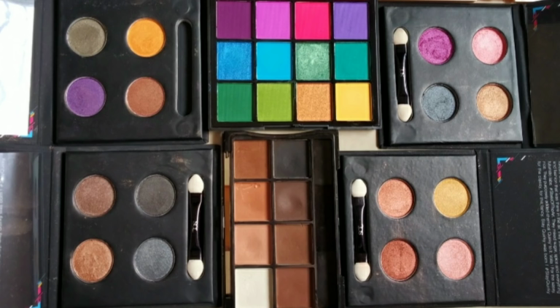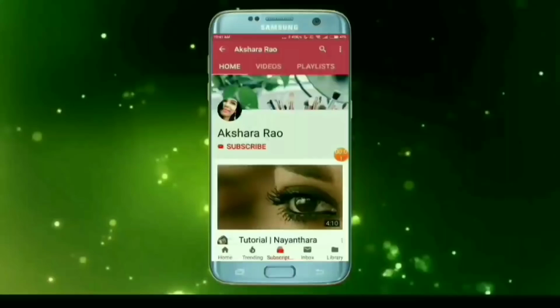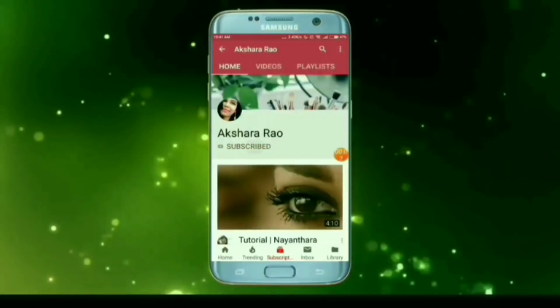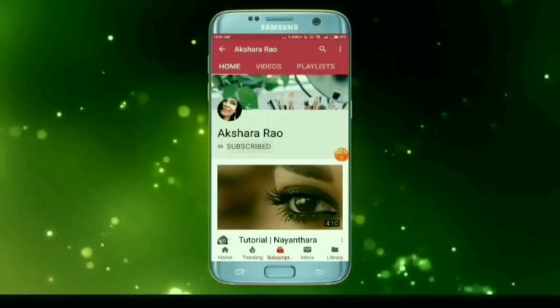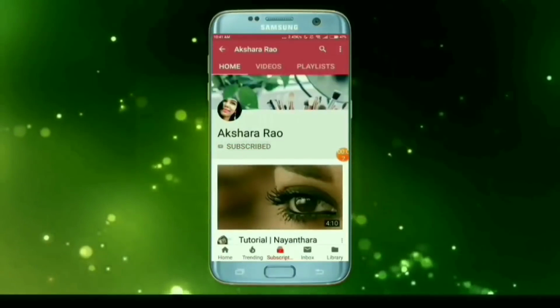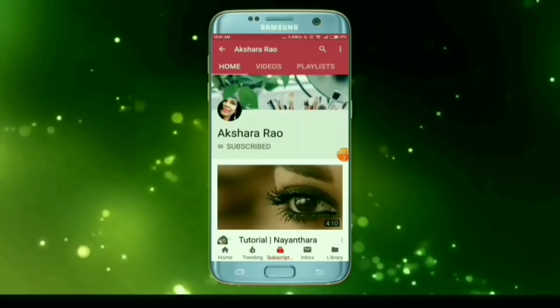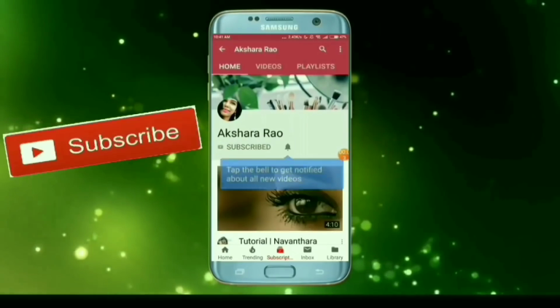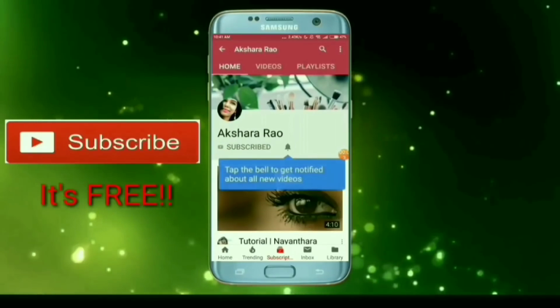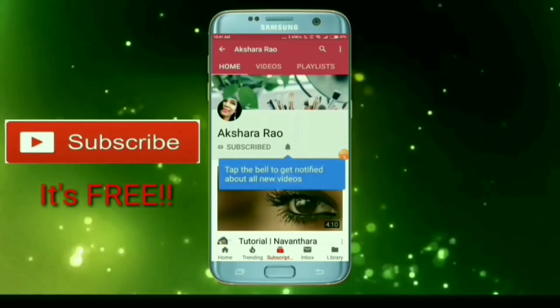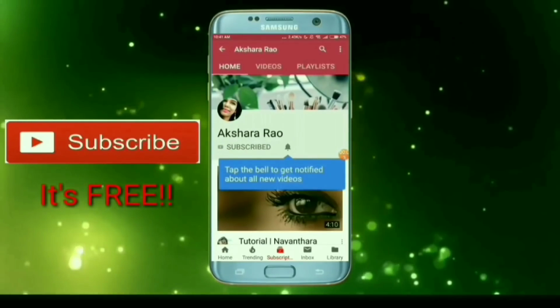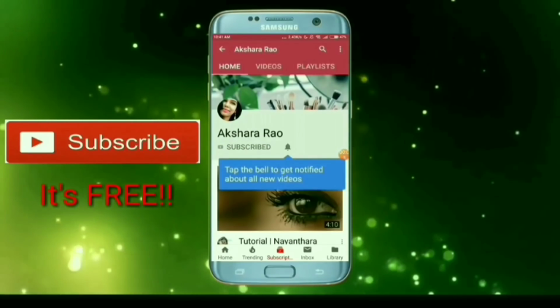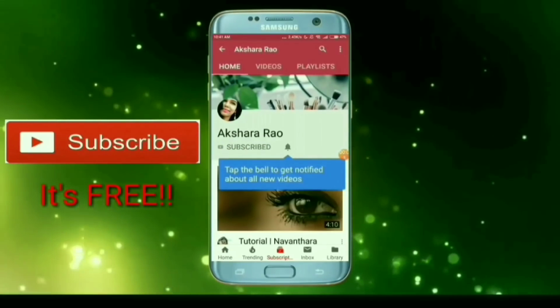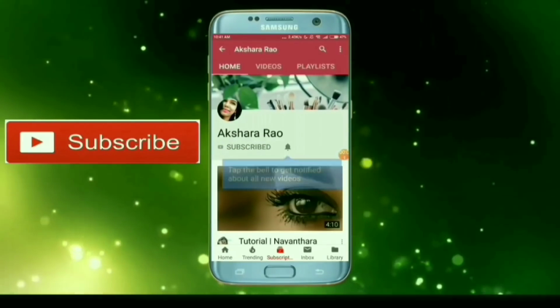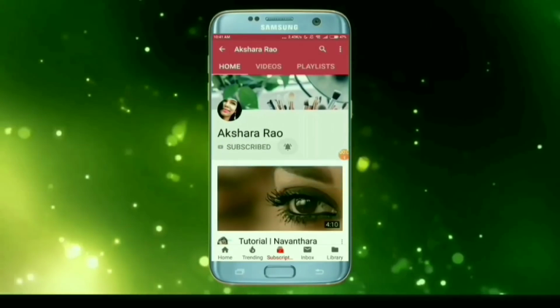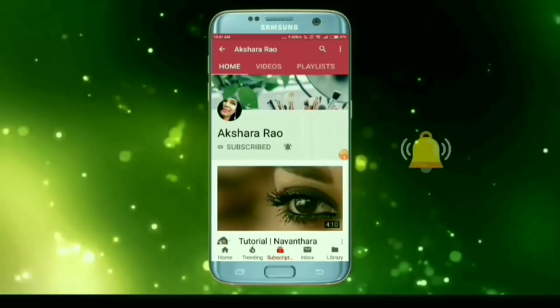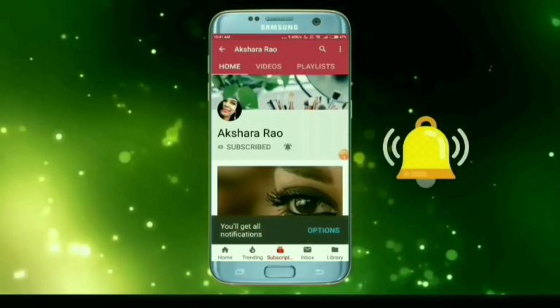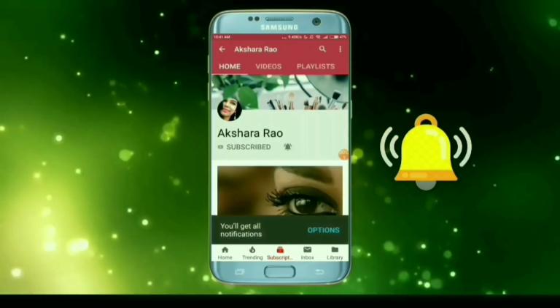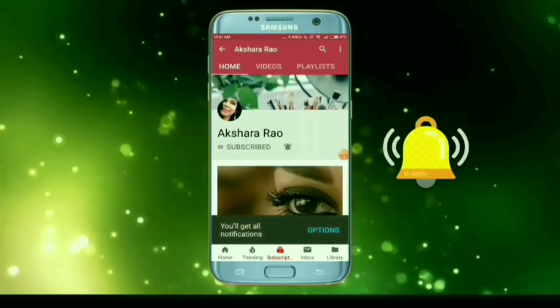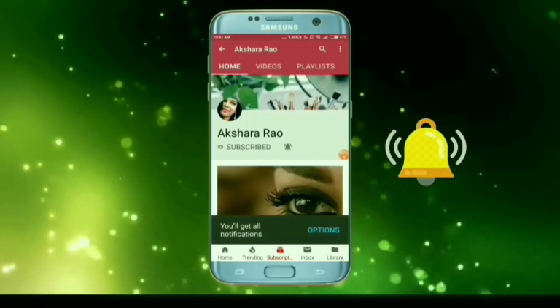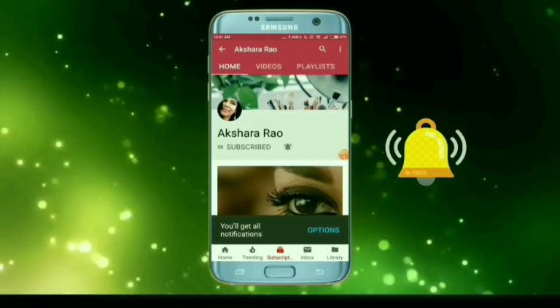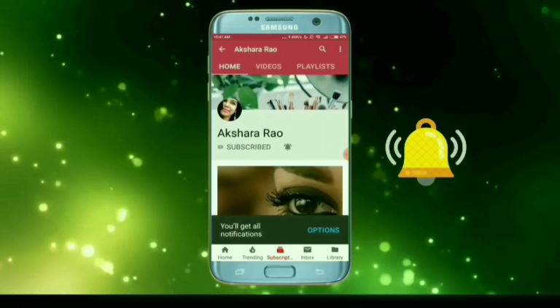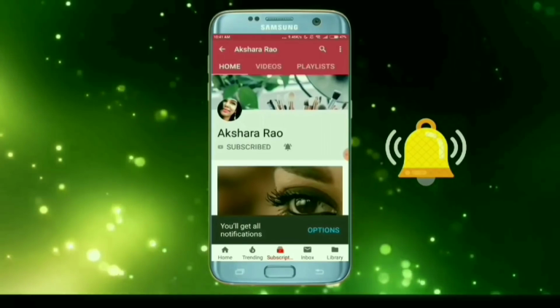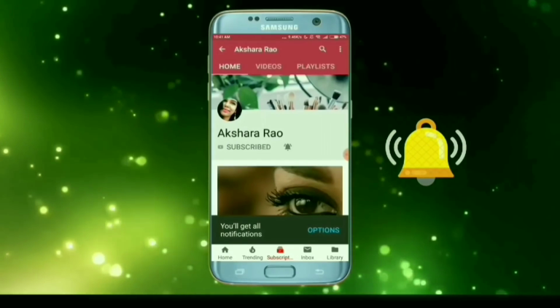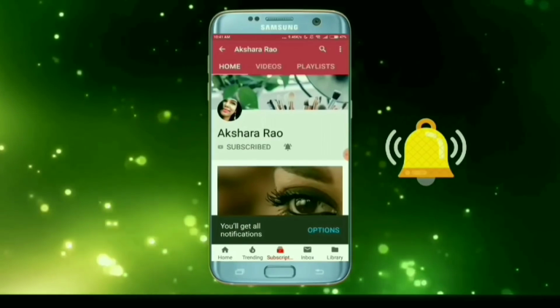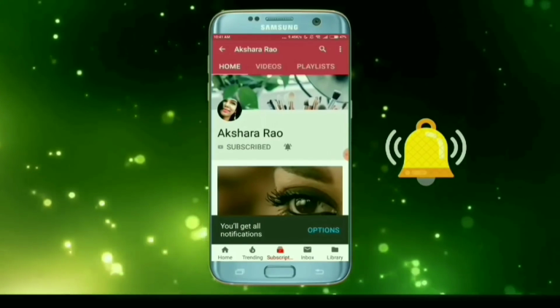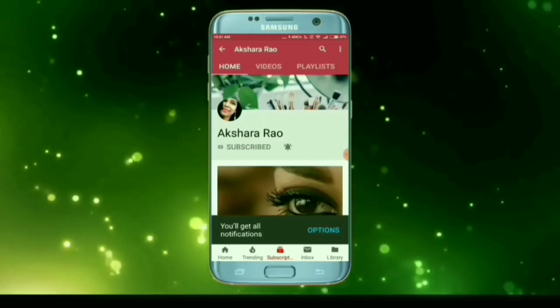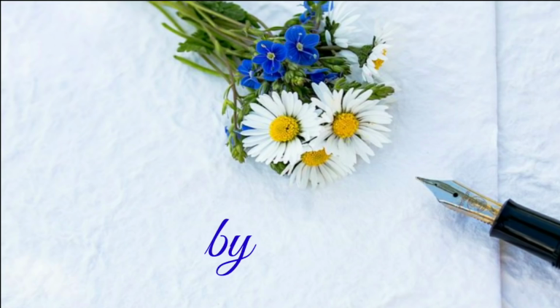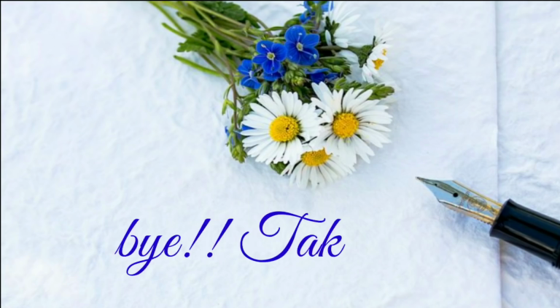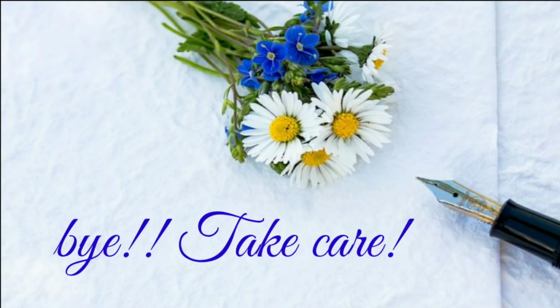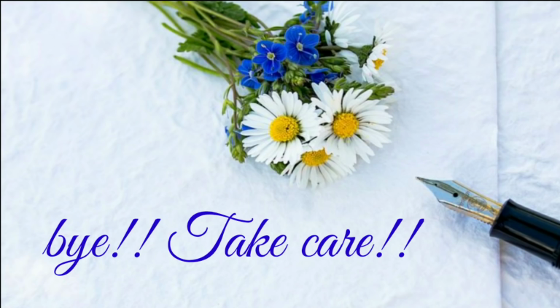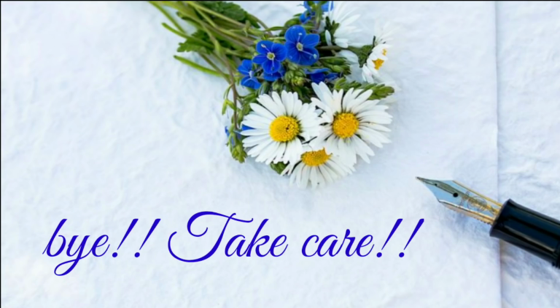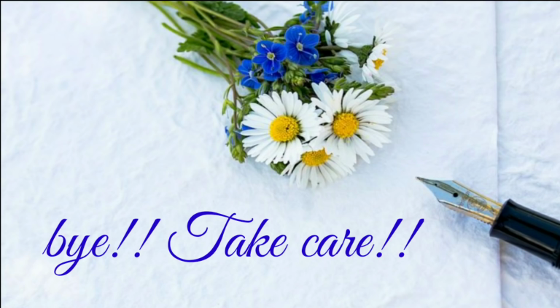And that's it. I hope you liked this video — please subscribe to our channel and press the bell button so you get notifications when we upload. Until I meet you next, this is Raksha saying bye bye and take care of yourself.